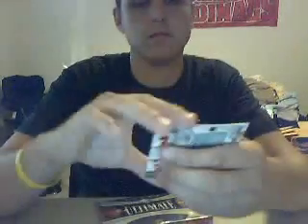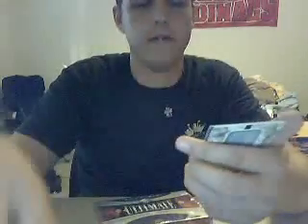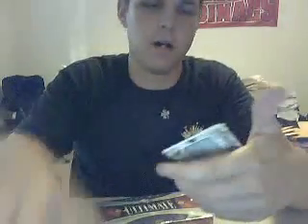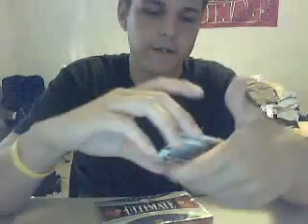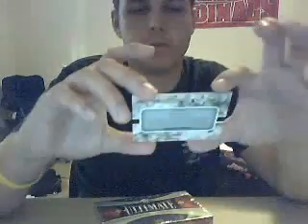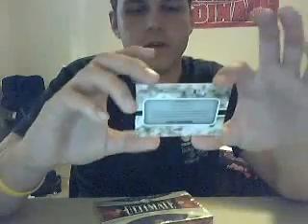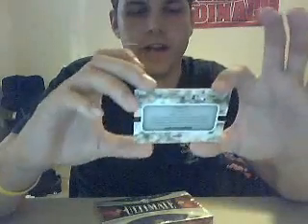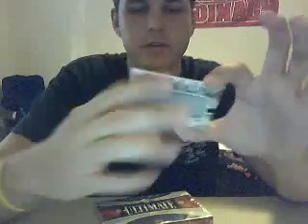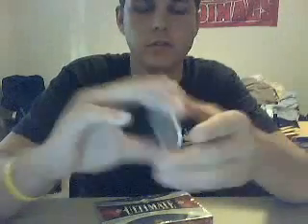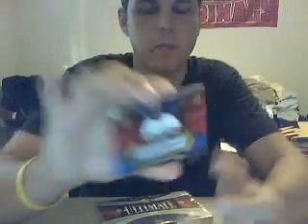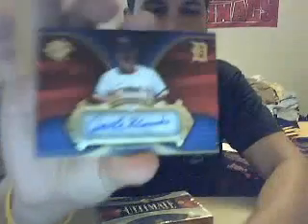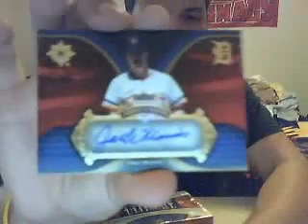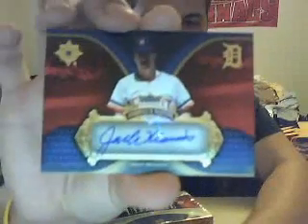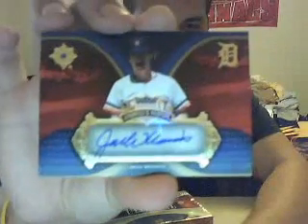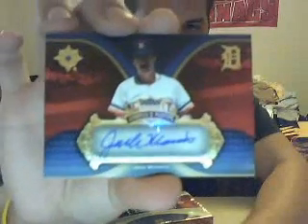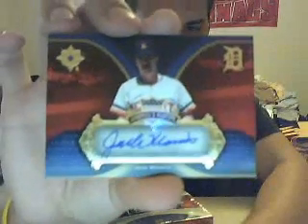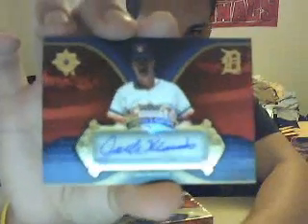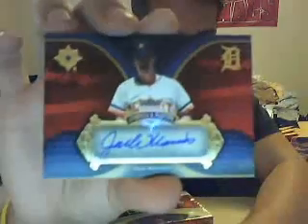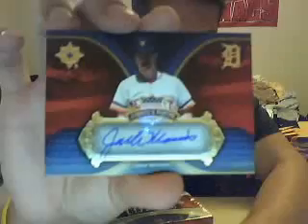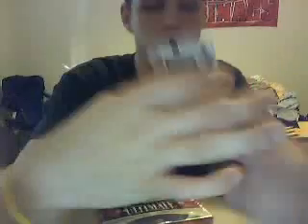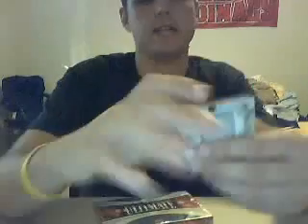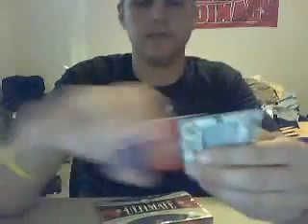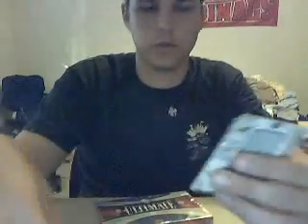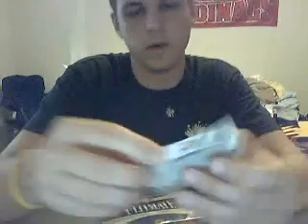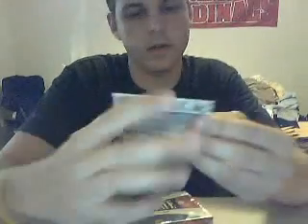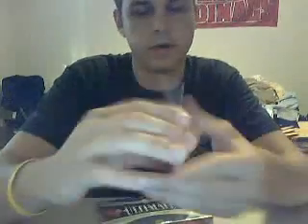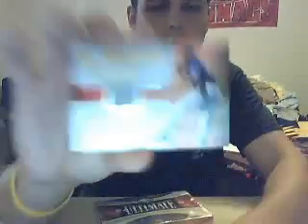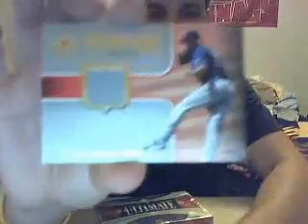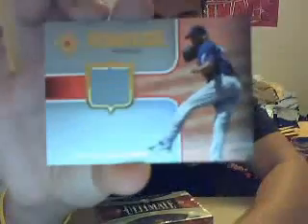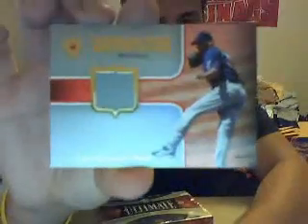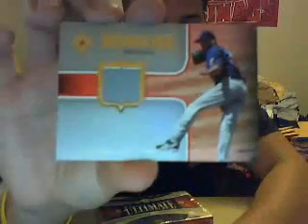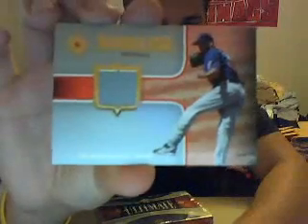And then our autograph — pretty neat — for the Tigers: Jack Morris. And the last hit is for the Twins as well — Francisco Liriano jersey. So three Twins out of that pack.